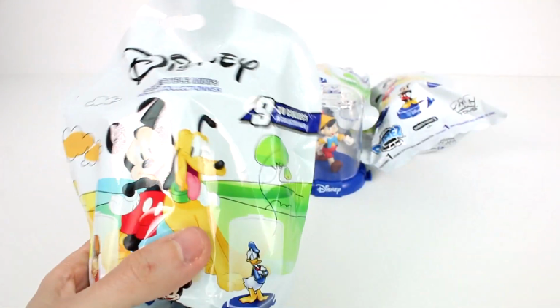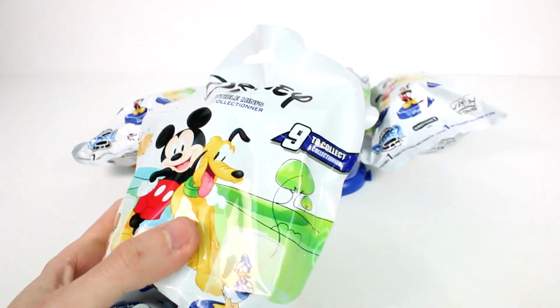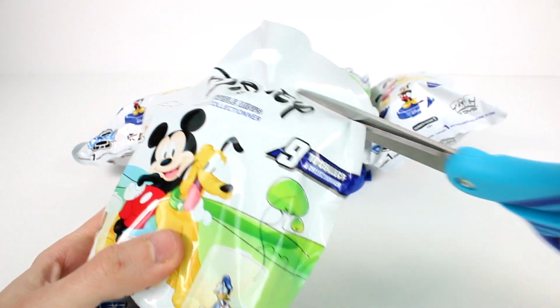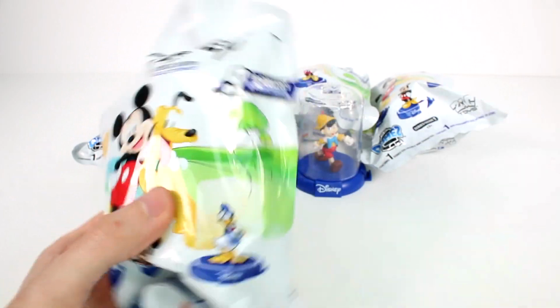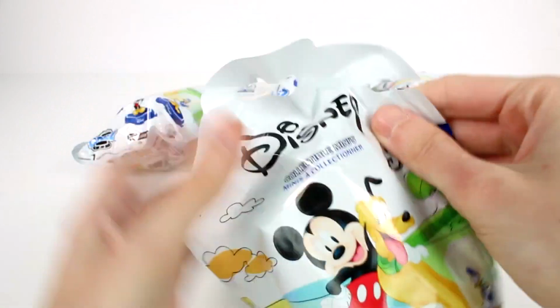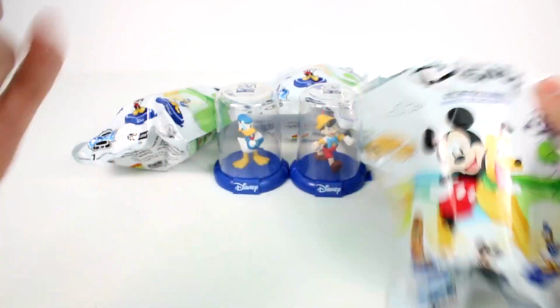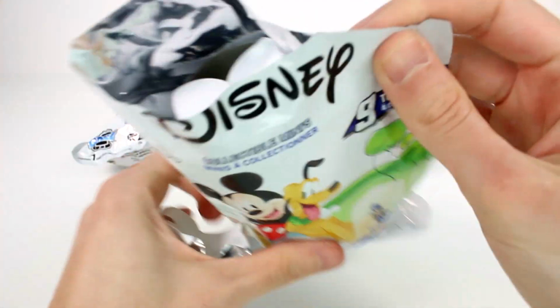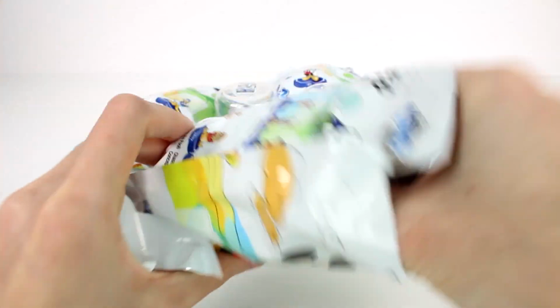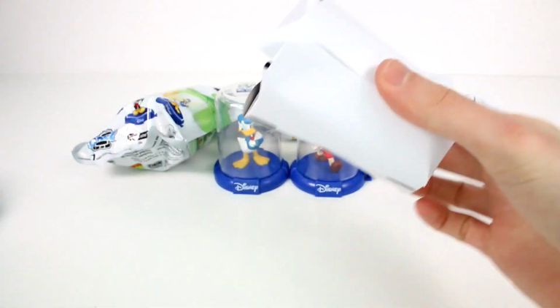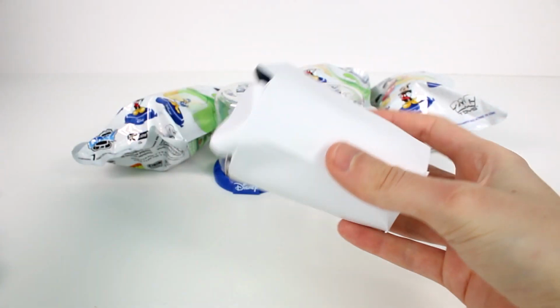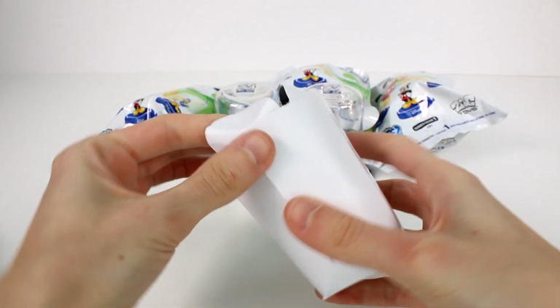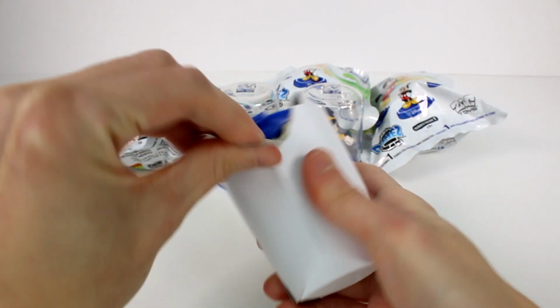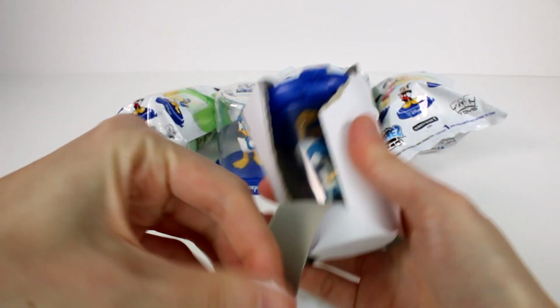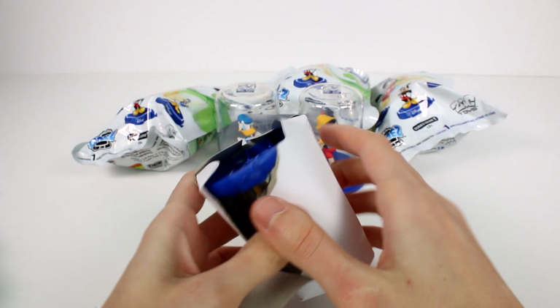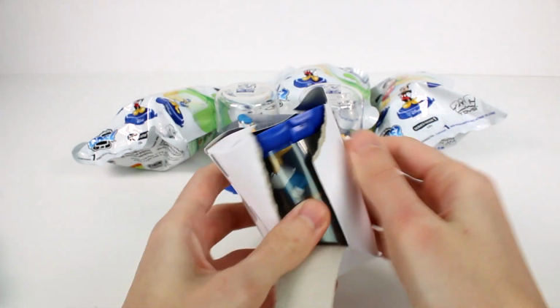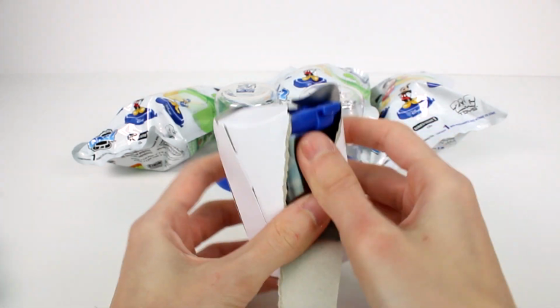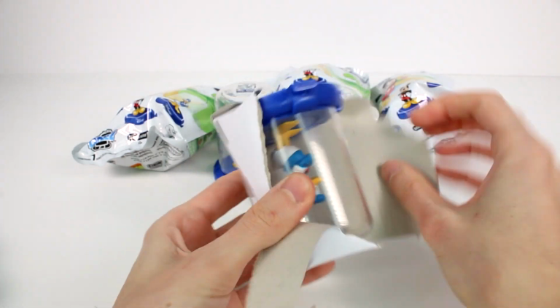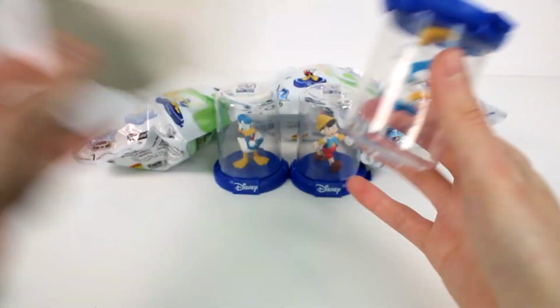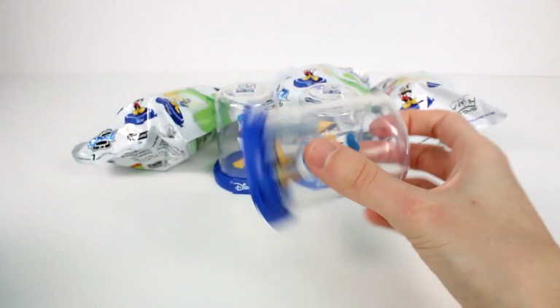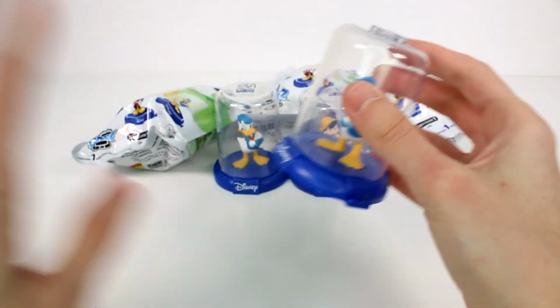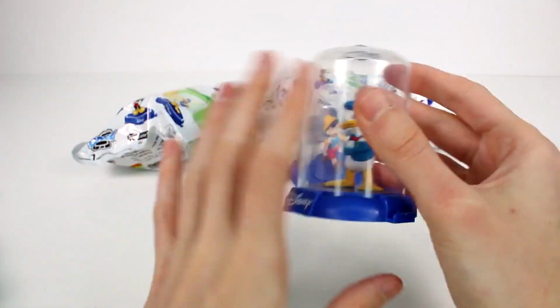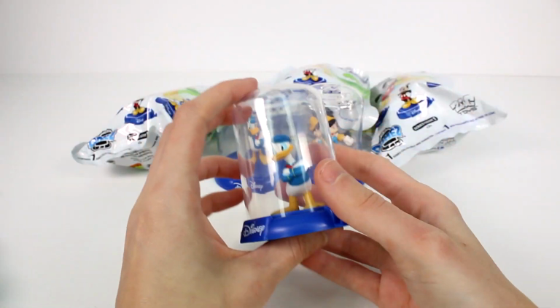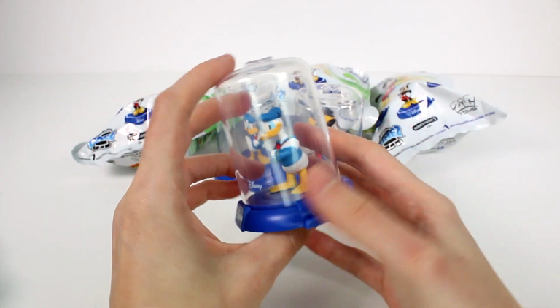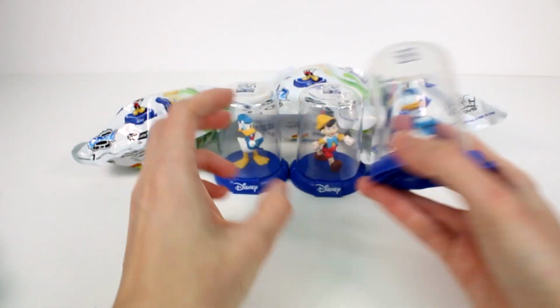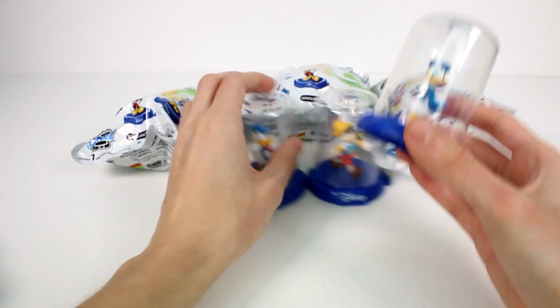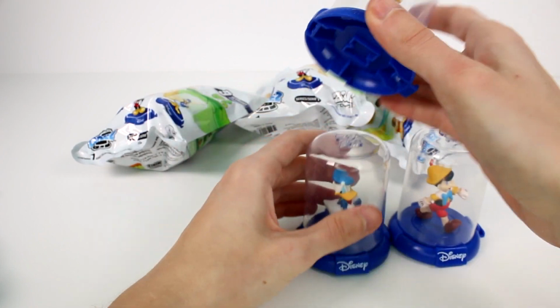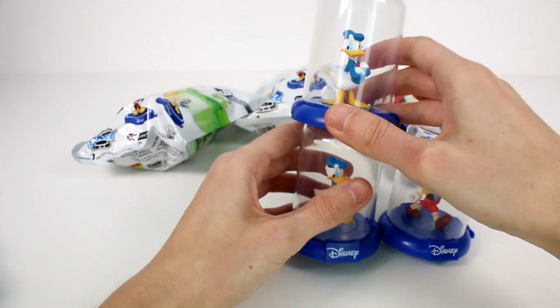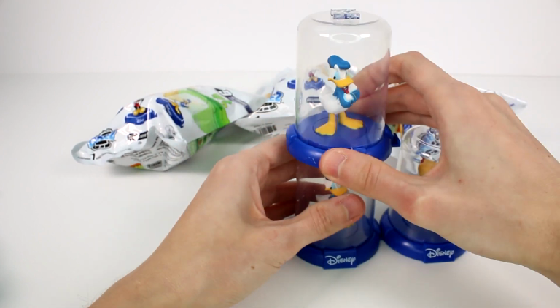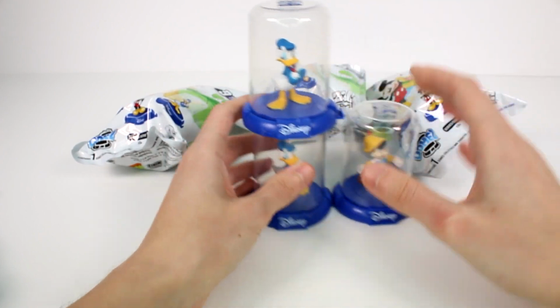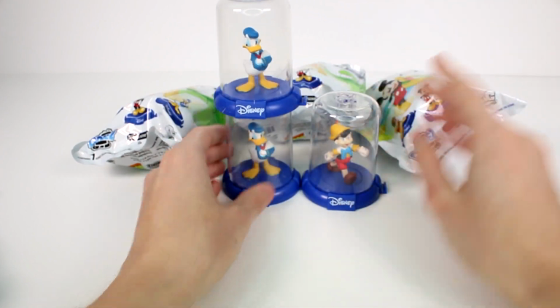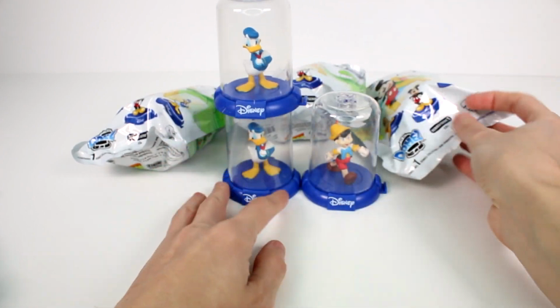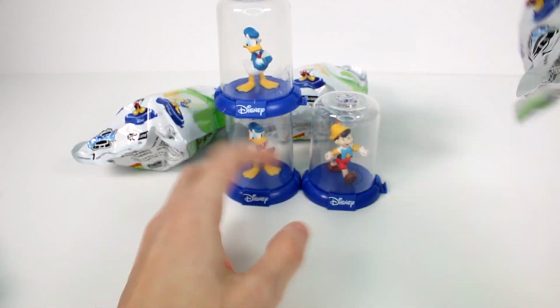Then let's see what else we have. Oh, we have another Donald. I'm always scared of these because they're very duplicate-central. But we have another Donald. Let's see if I can connect that up there. Perfect.